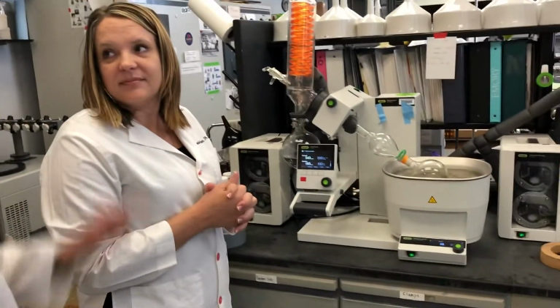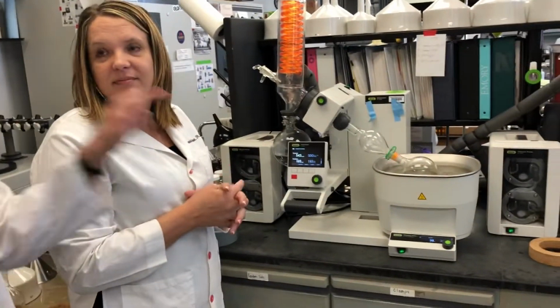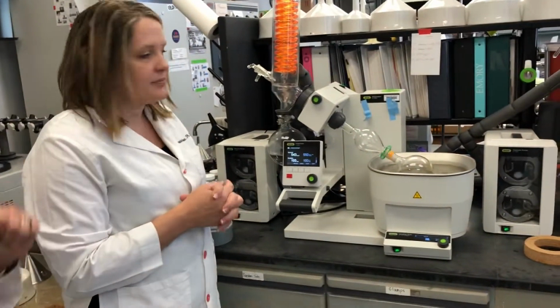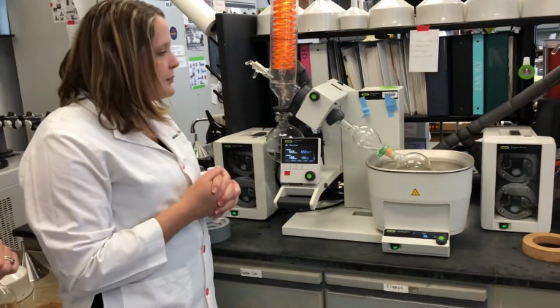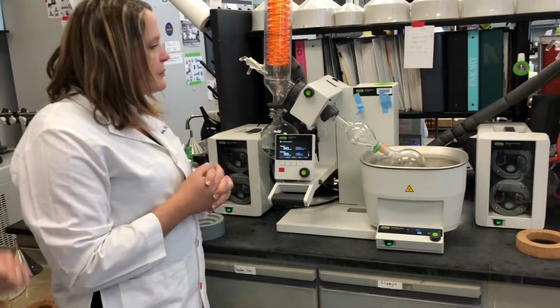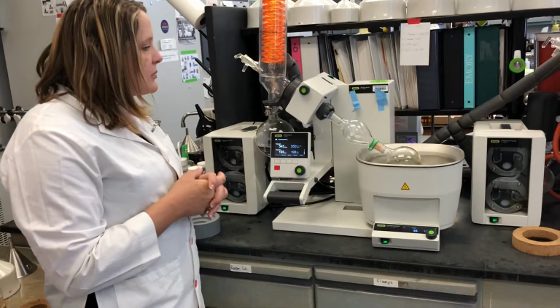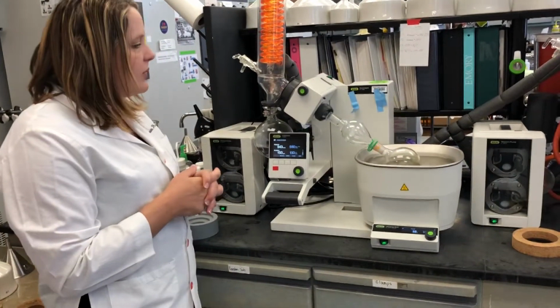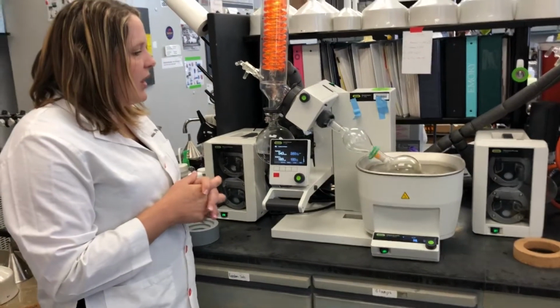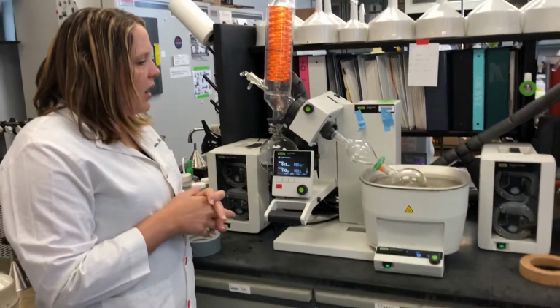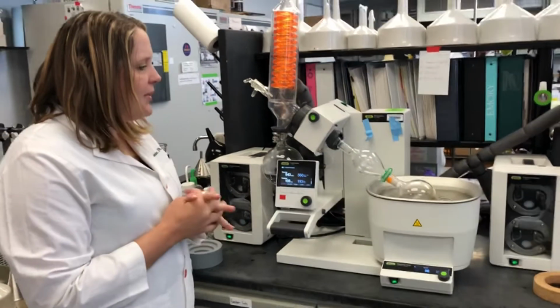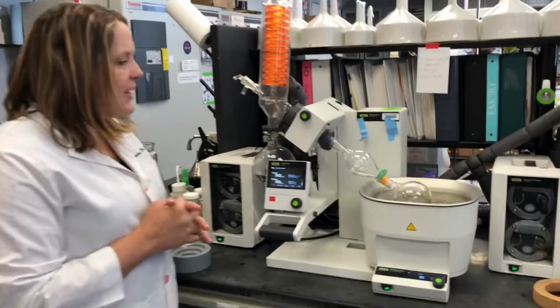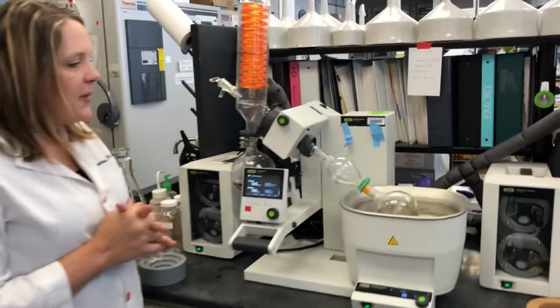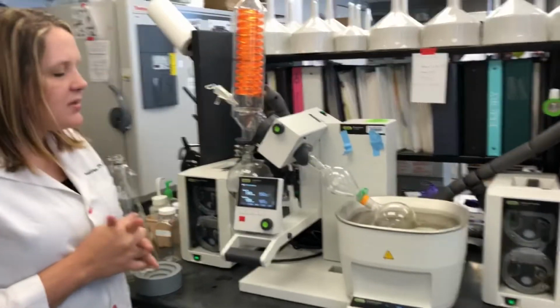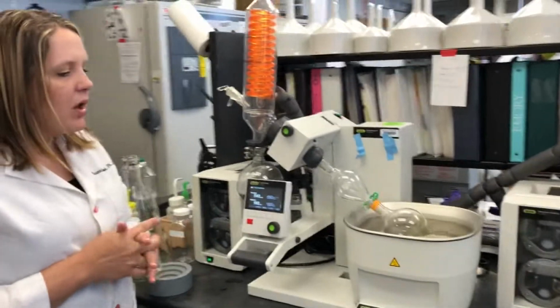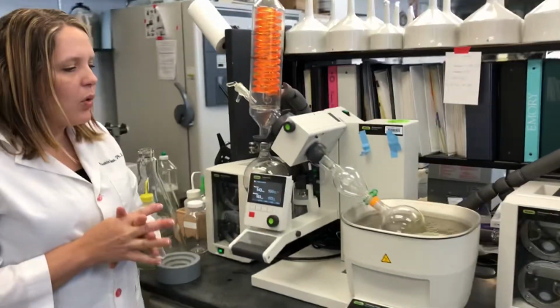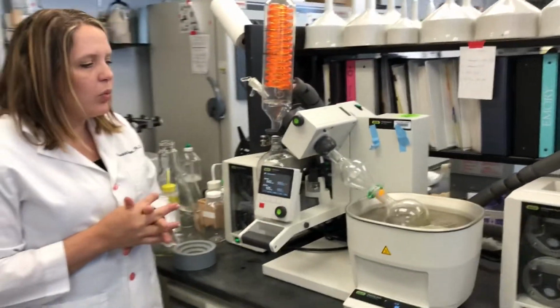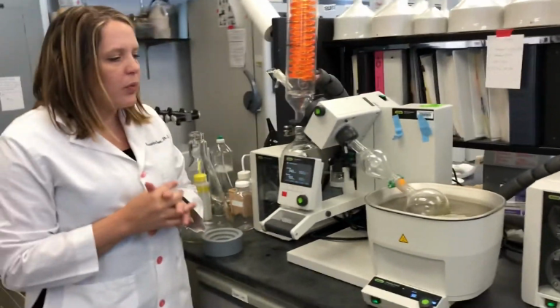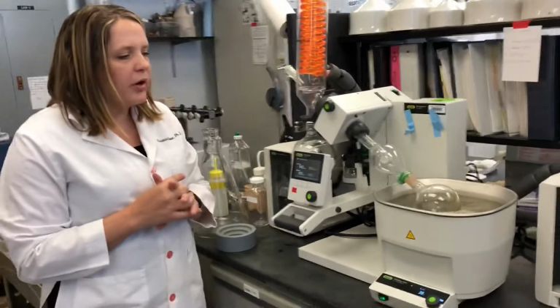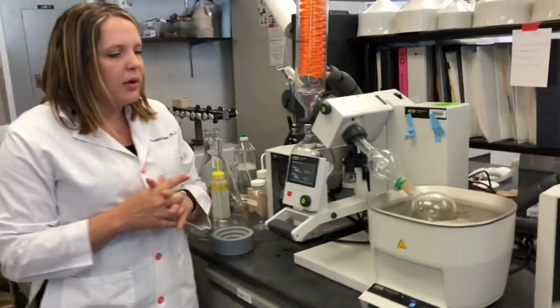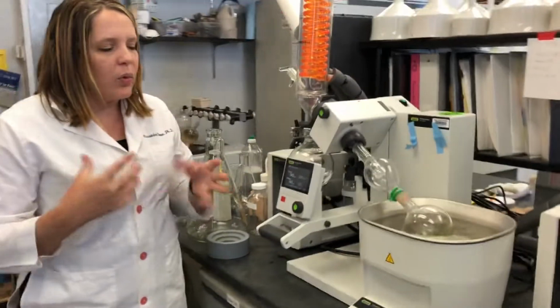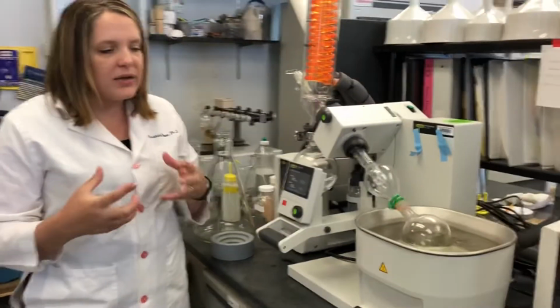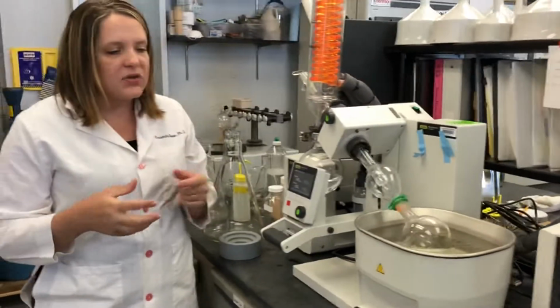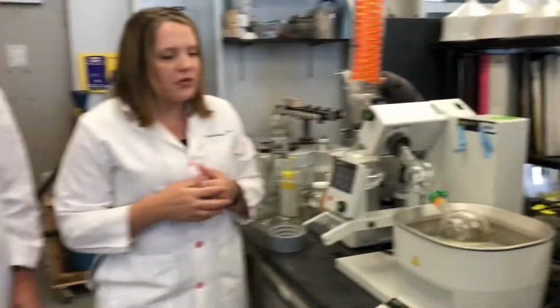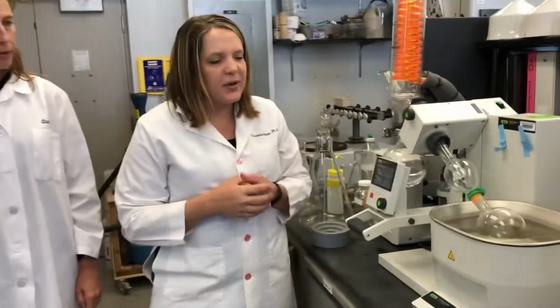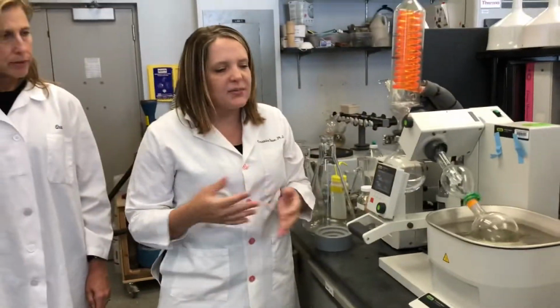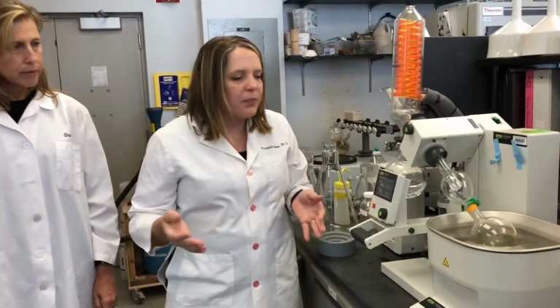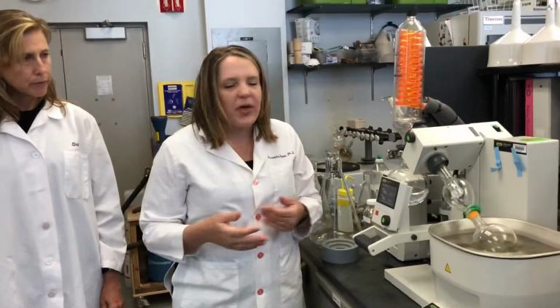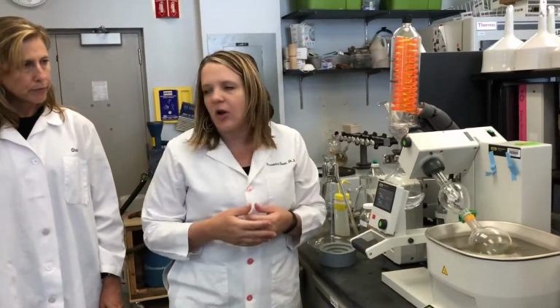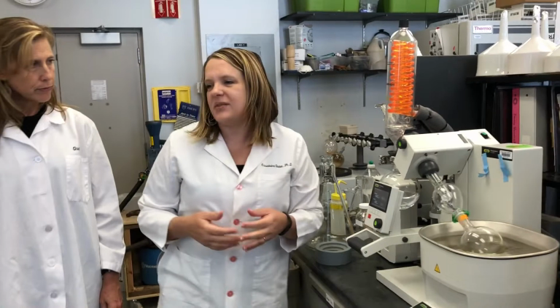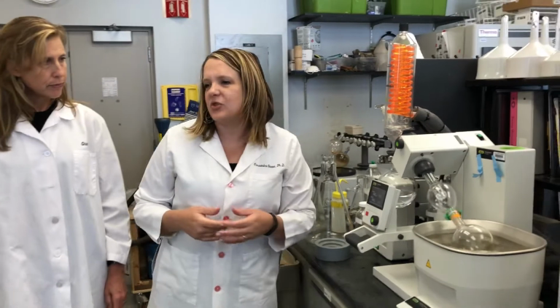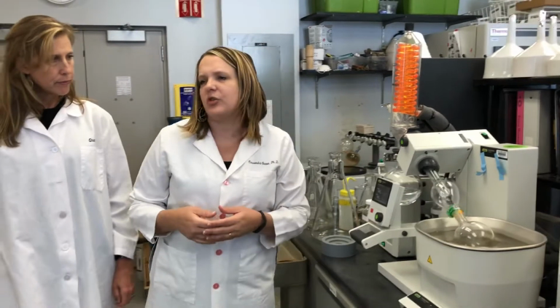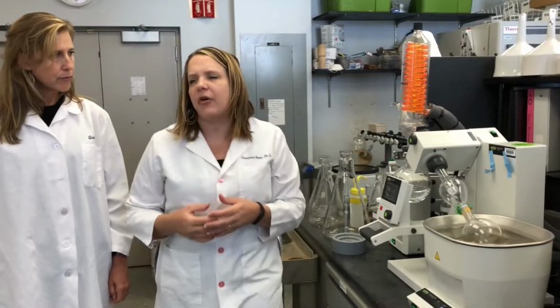How long does it have to be on this machine? It depends on what kind of solvents are present, but with ethanol it's usually under an hour.